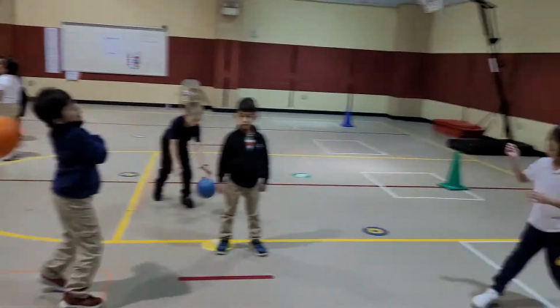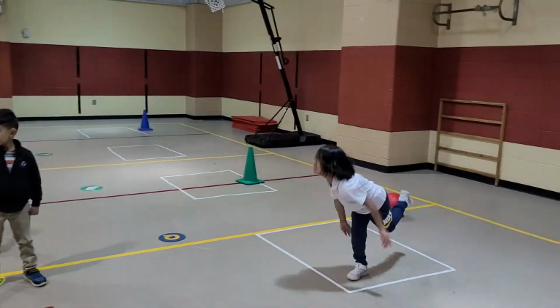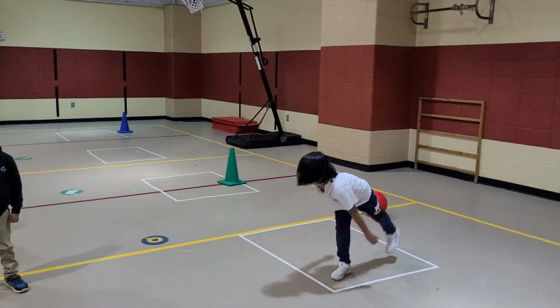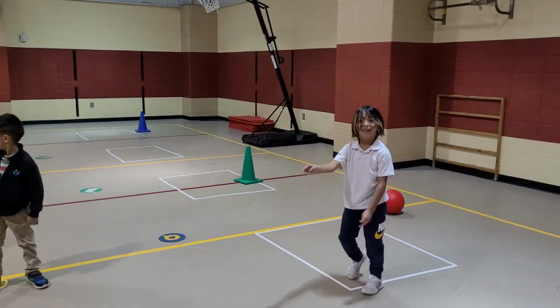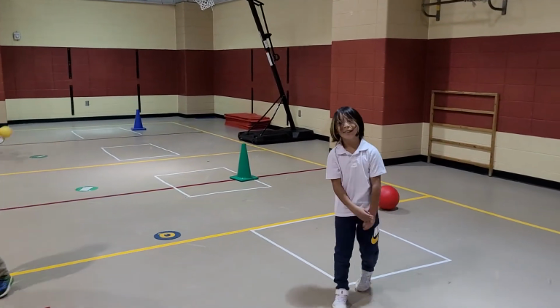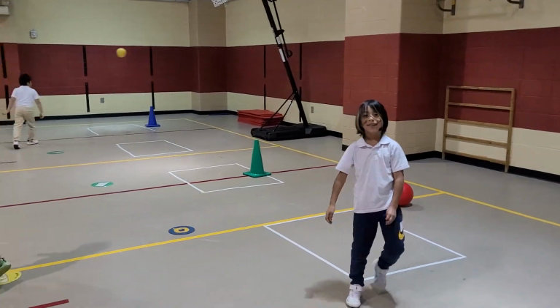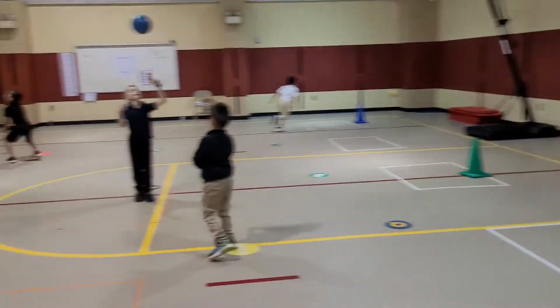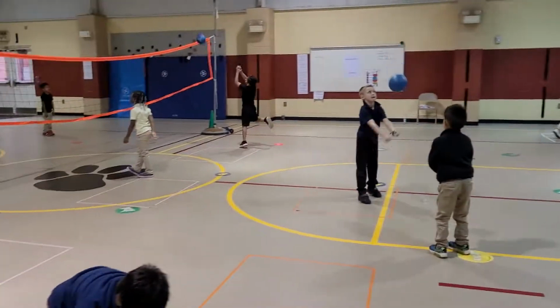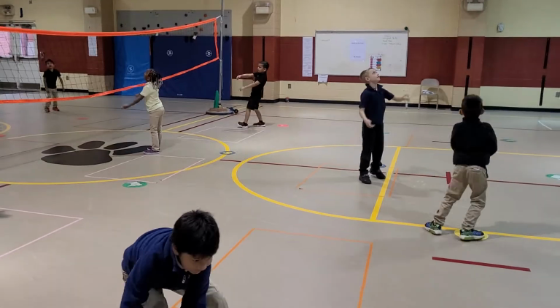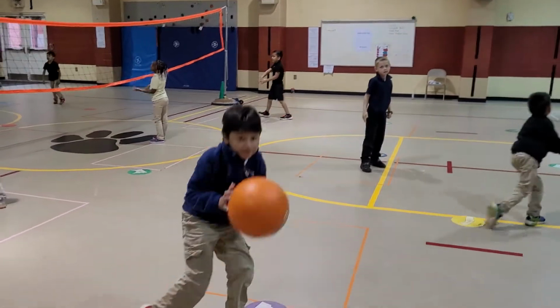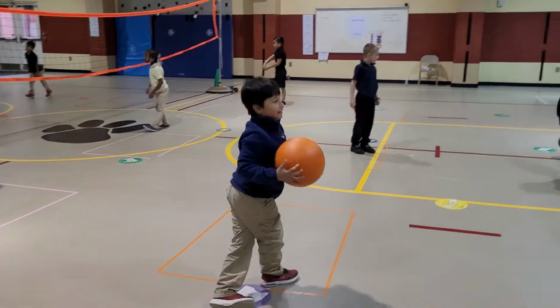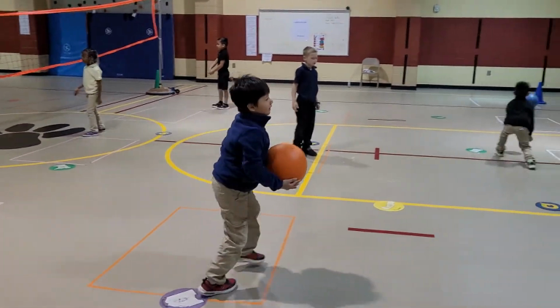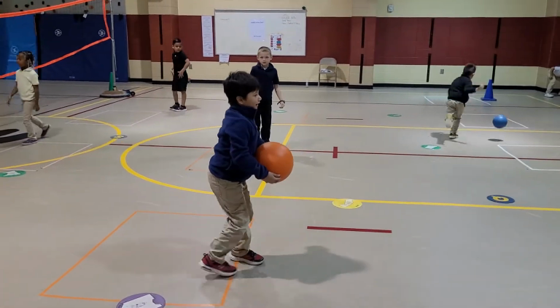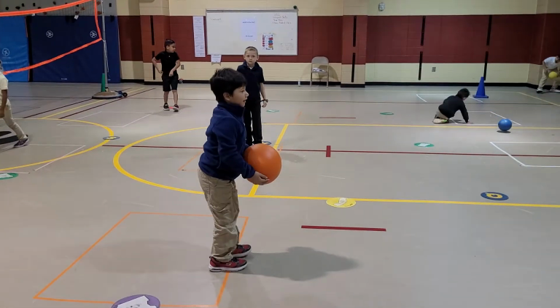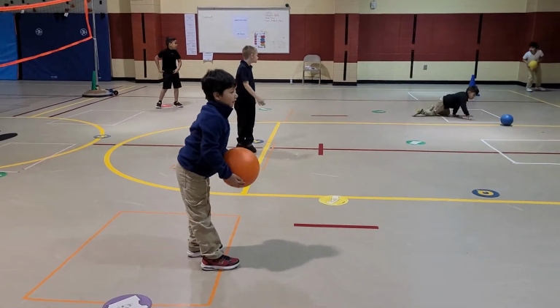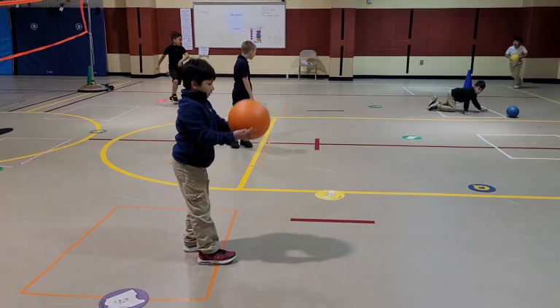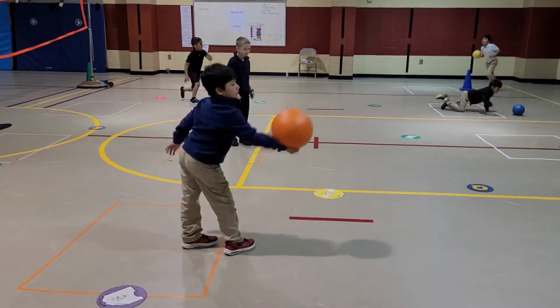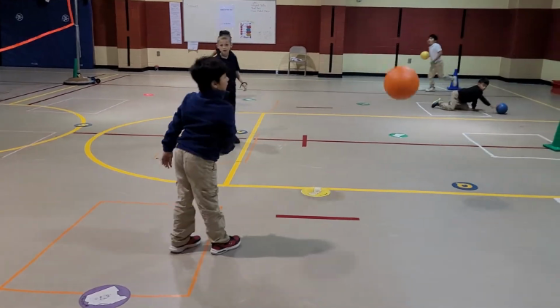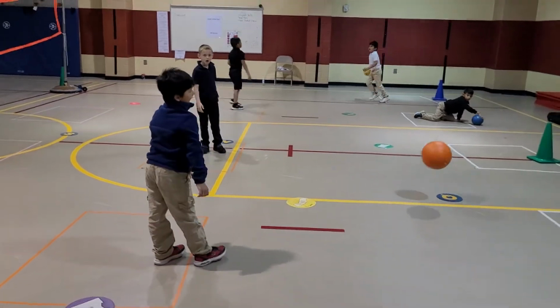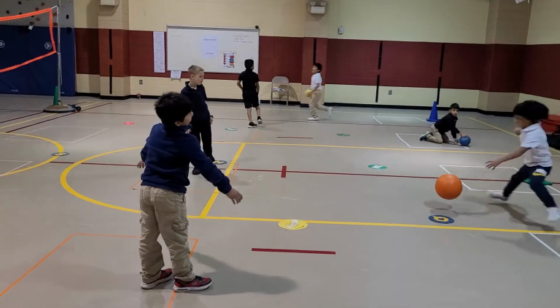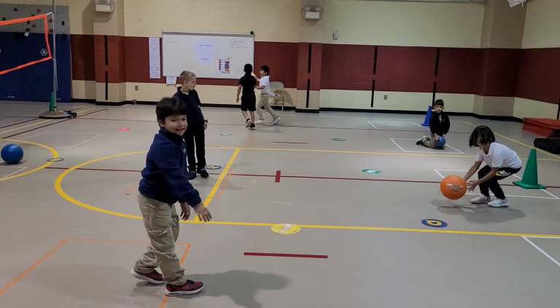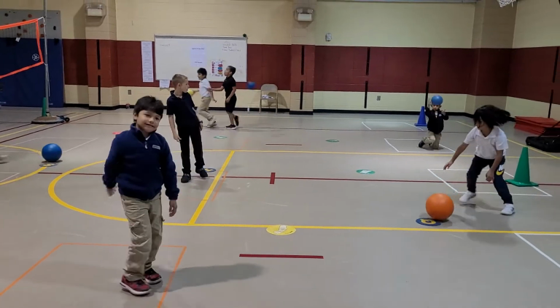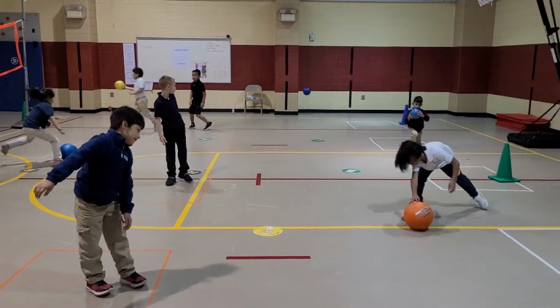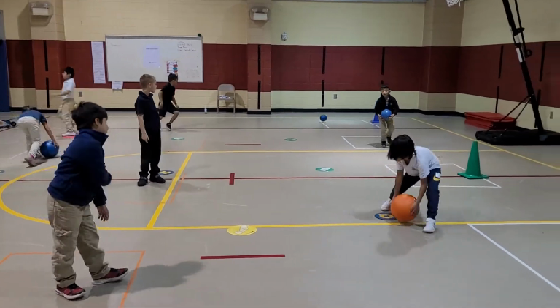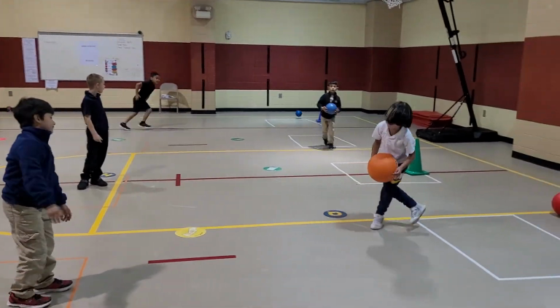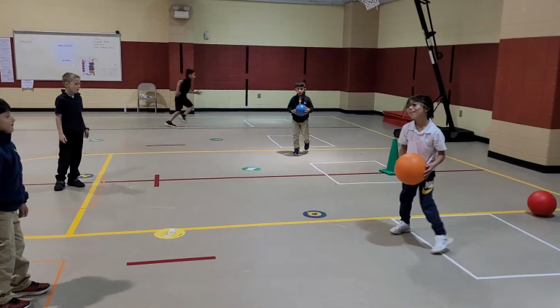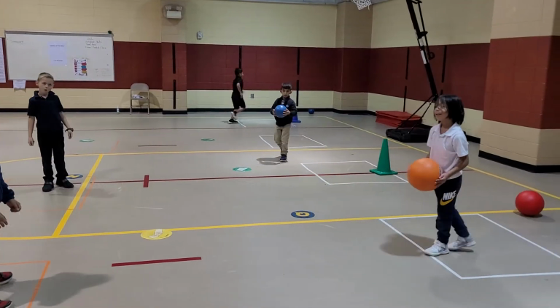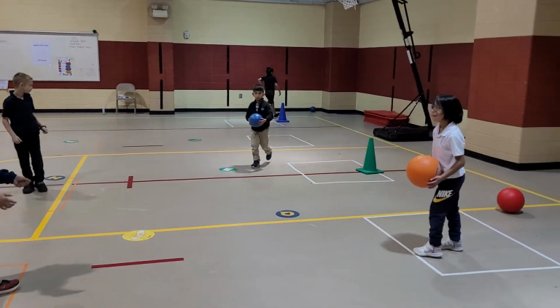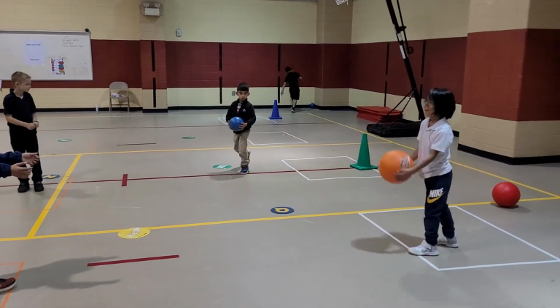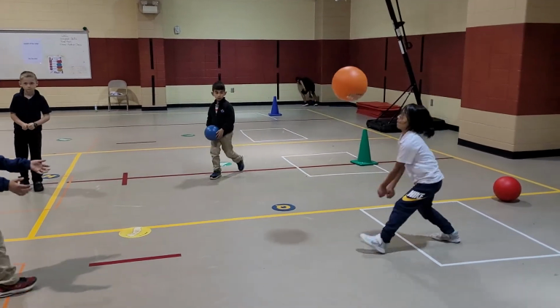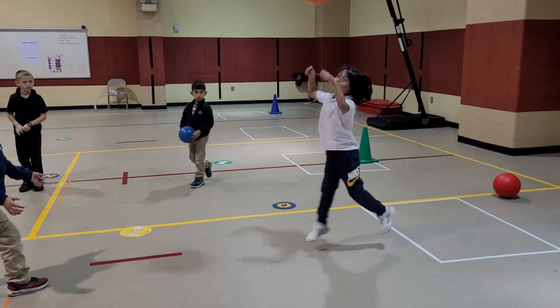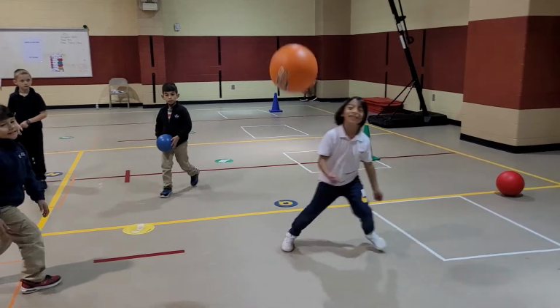Ooh, that was a good bump right there, my man. Excellent job. Show me again. Show me again. Try to bump. Toss it. That's one hand — that's okay. Try to put your hands together, thumbs together. Woo, almost!